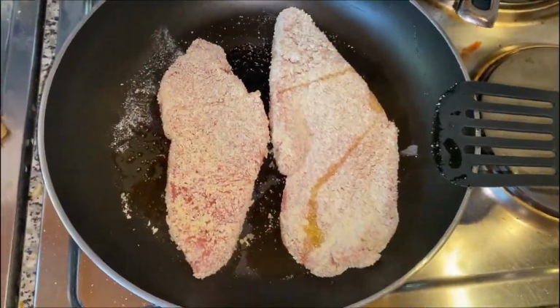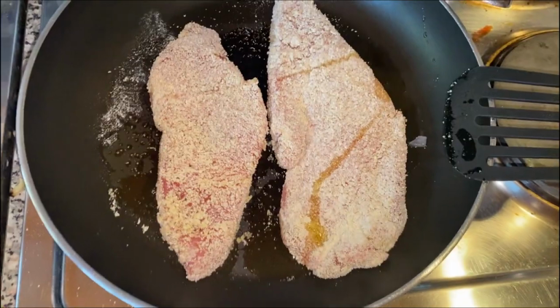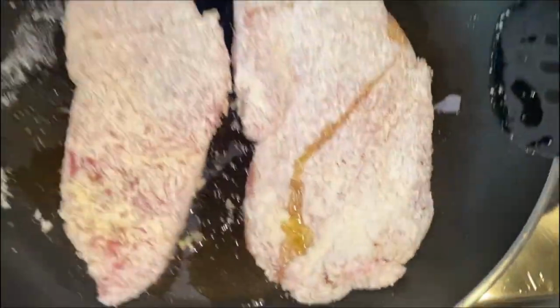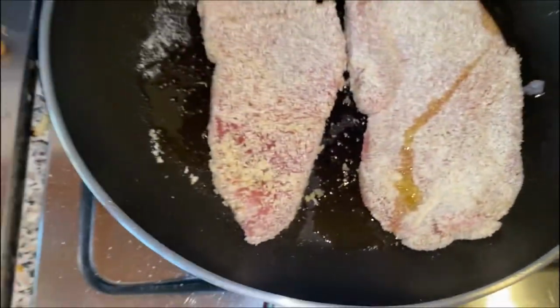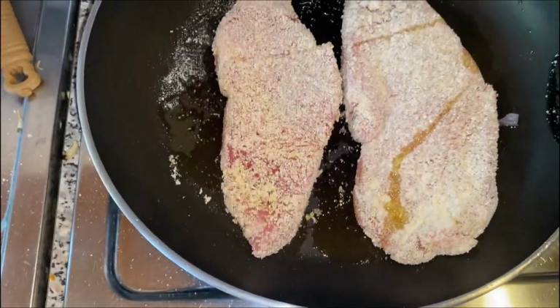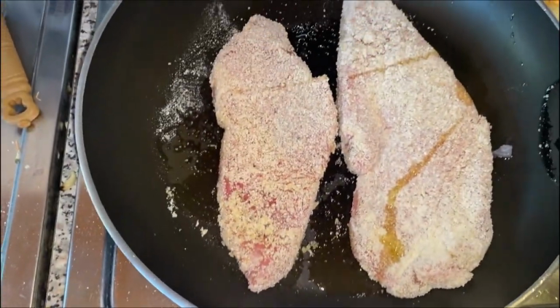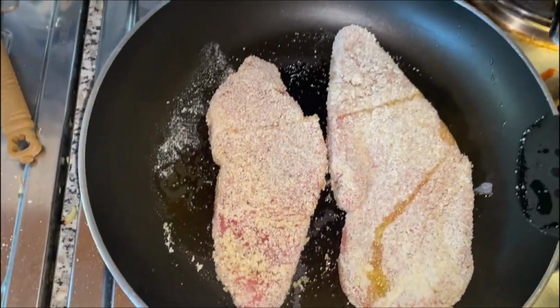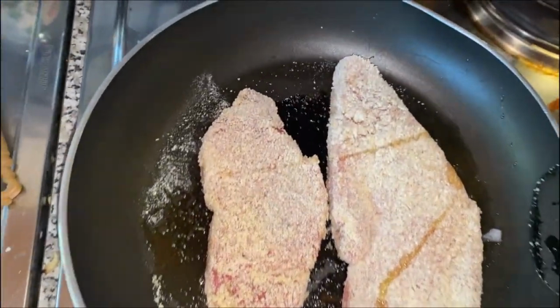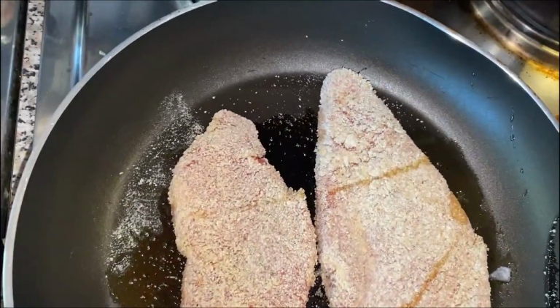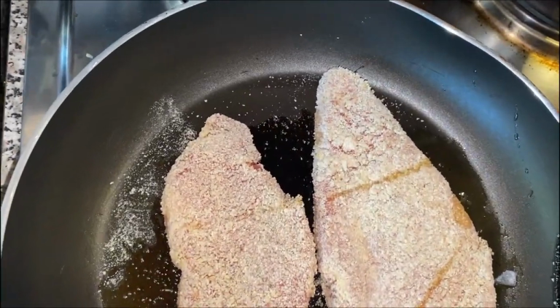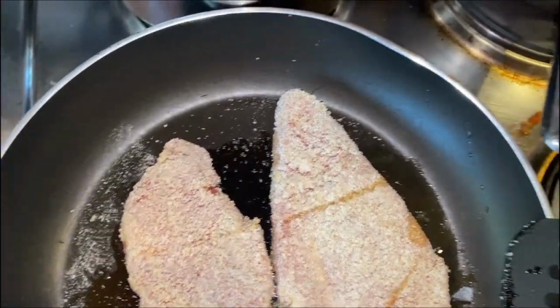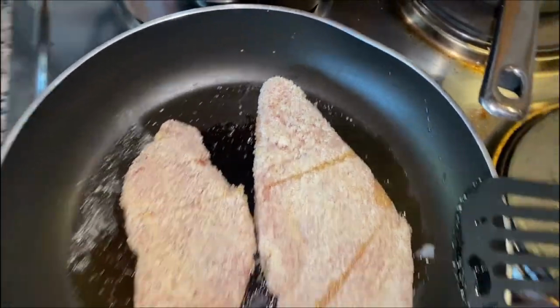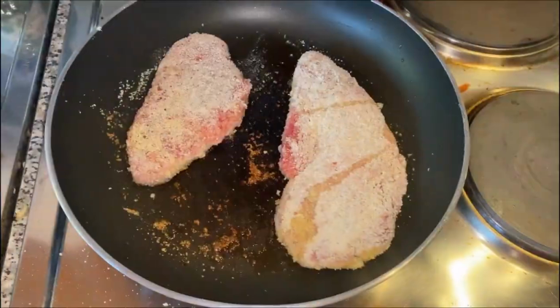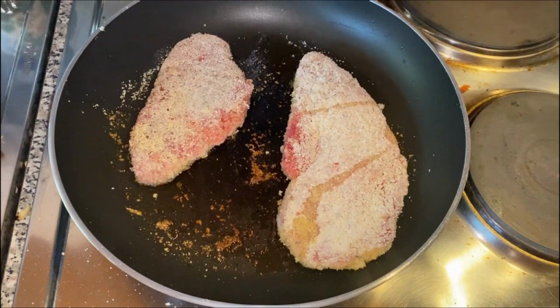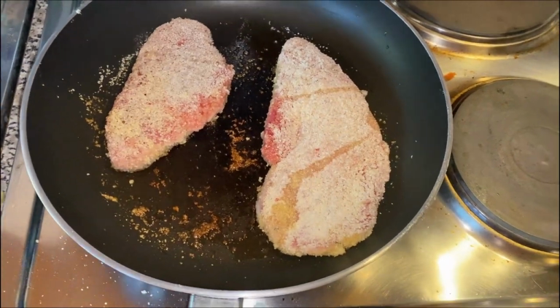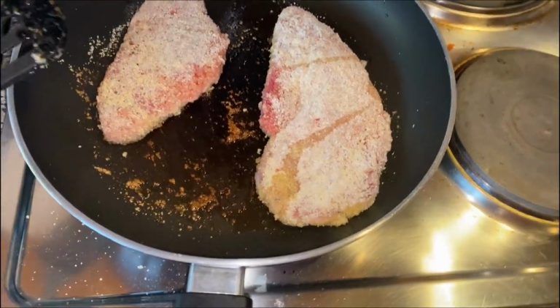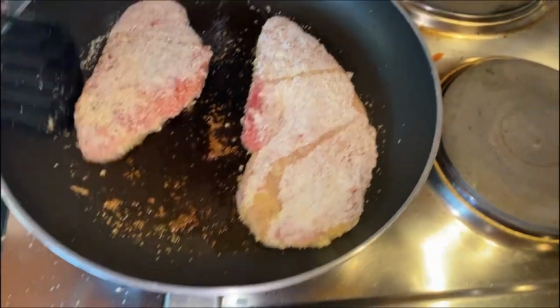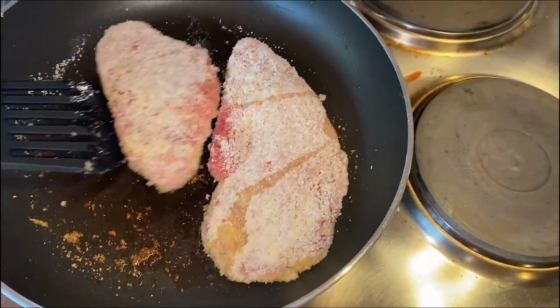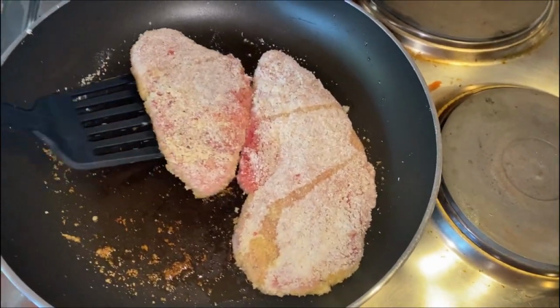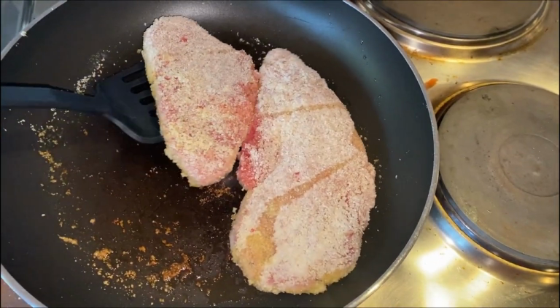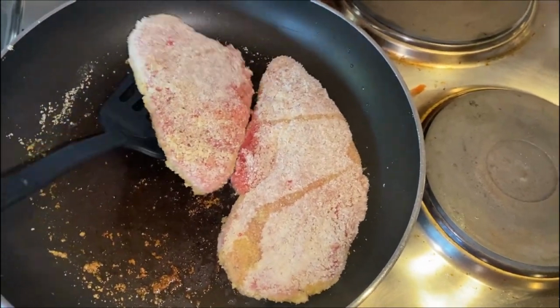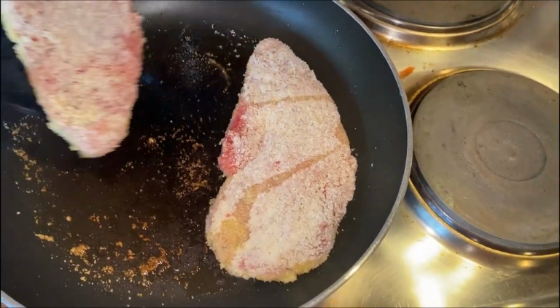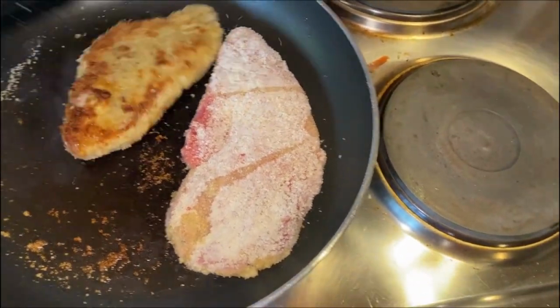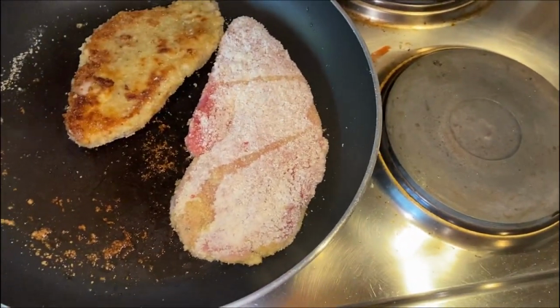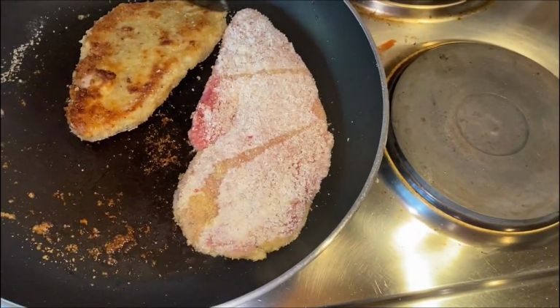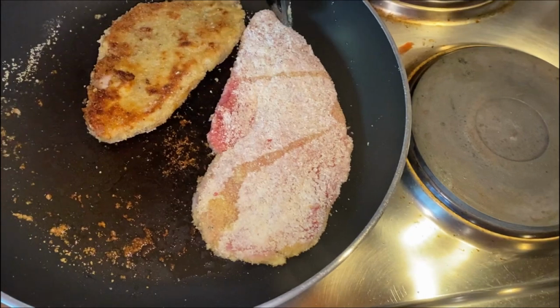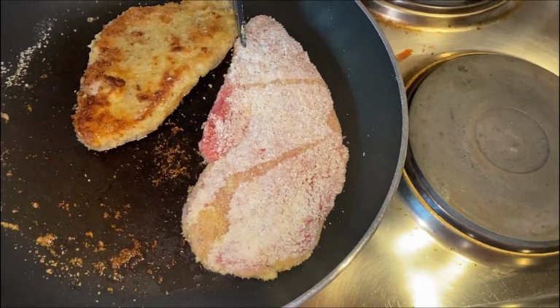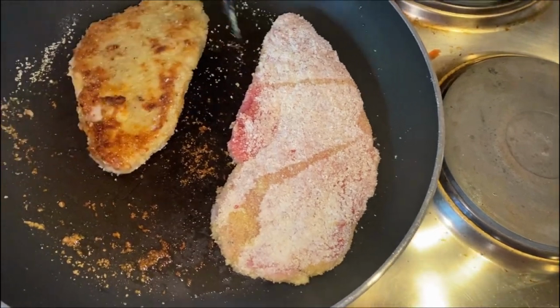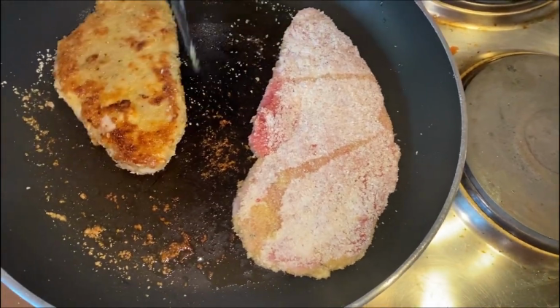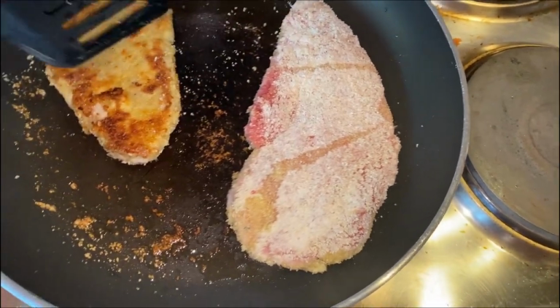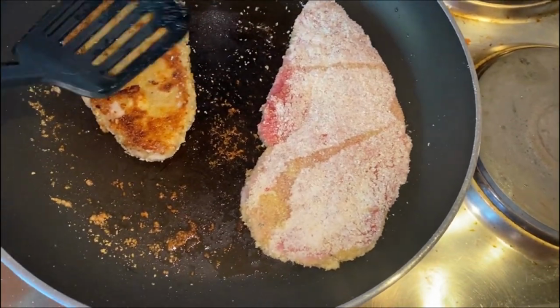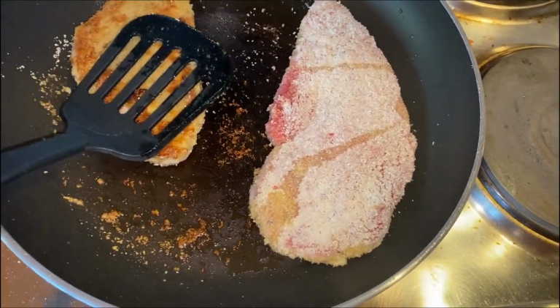Just fry it with a bit of oil so it won't stick to the pan and it will be easy to flip. Time to flip them — it's hard with one hand but let's see. That's the color you want: nice and golden brown.